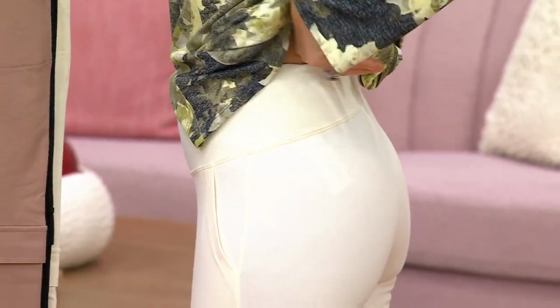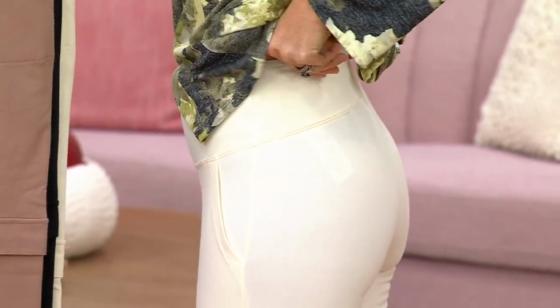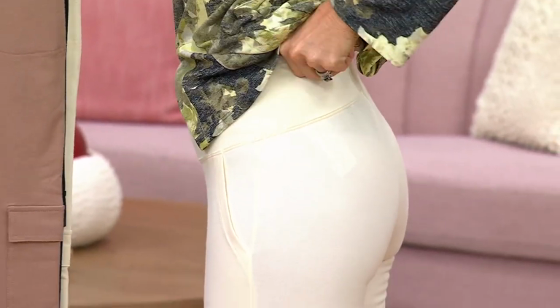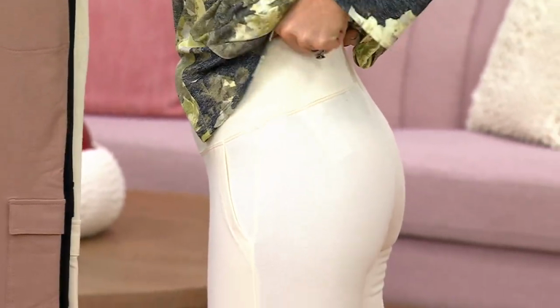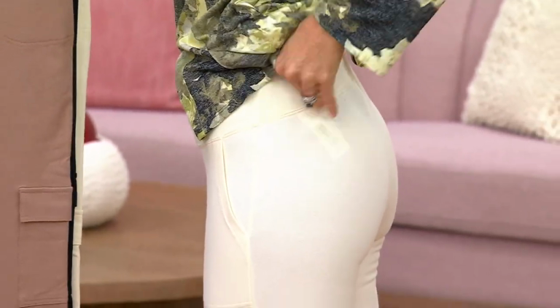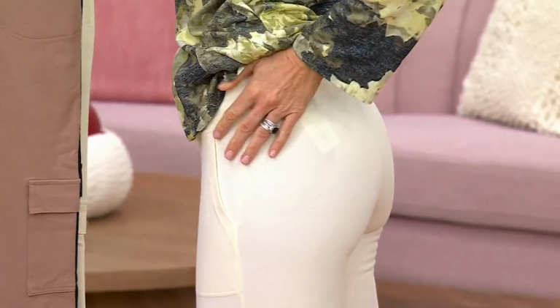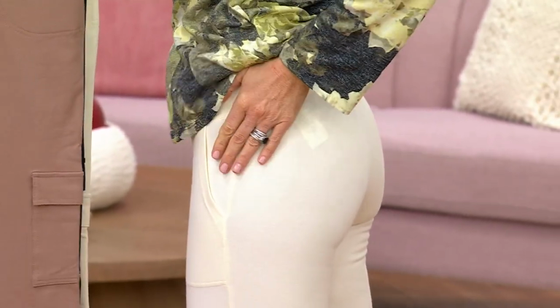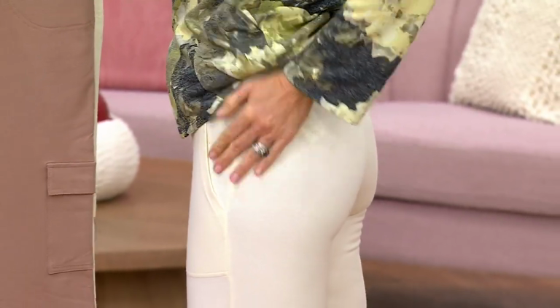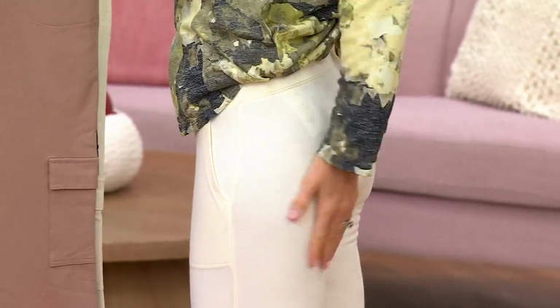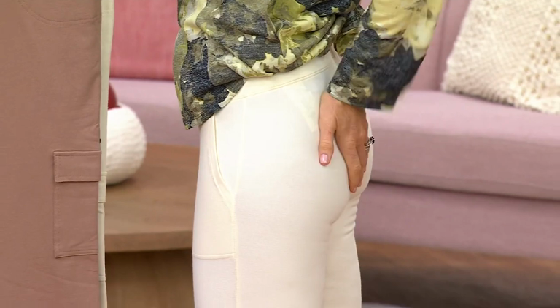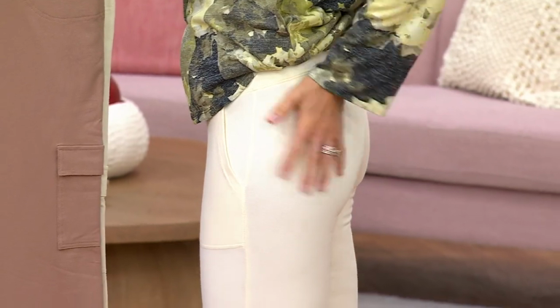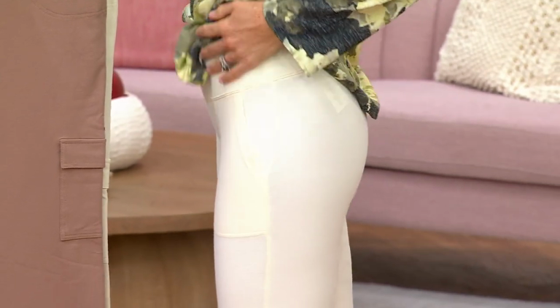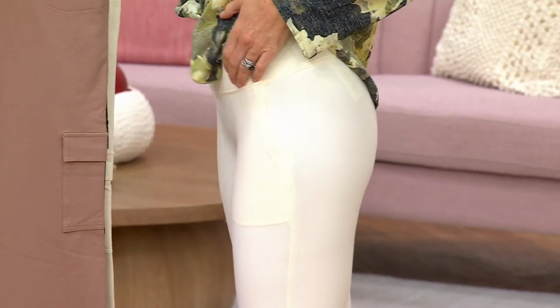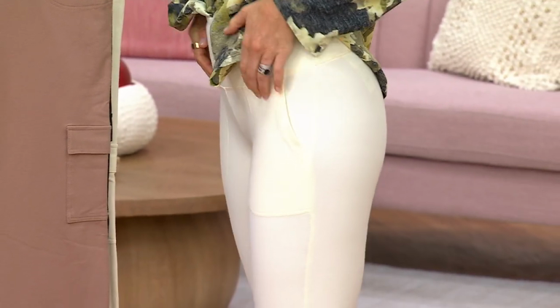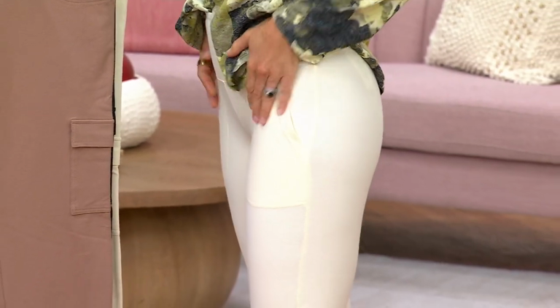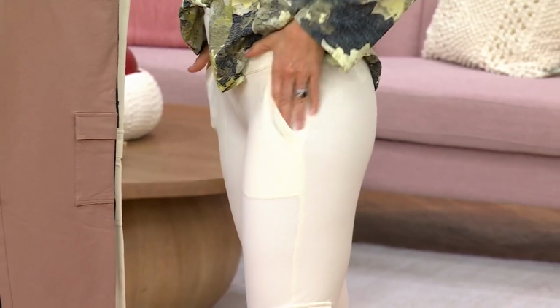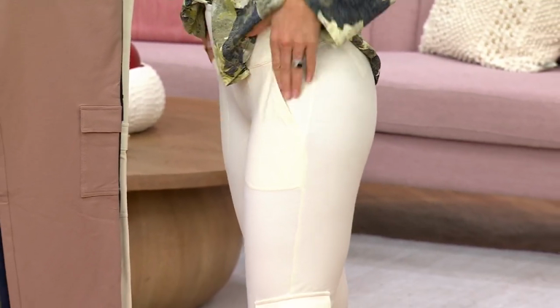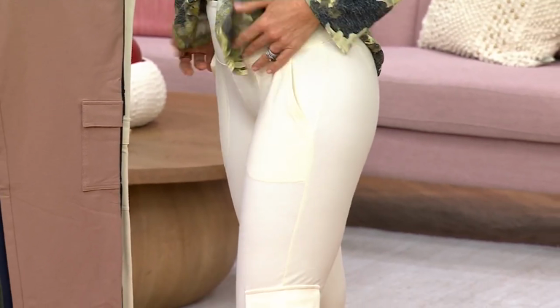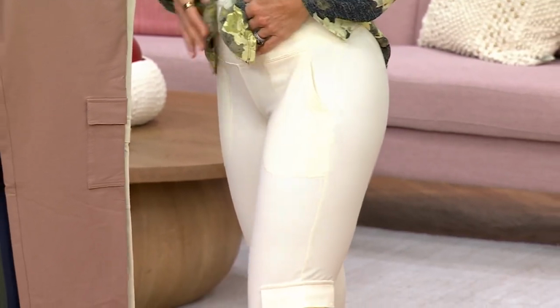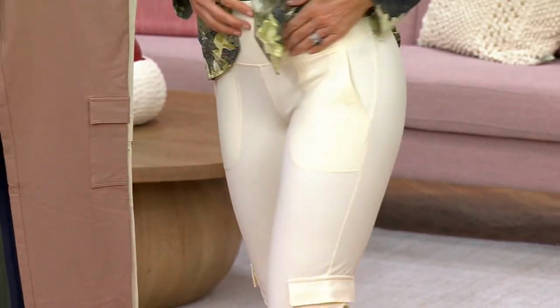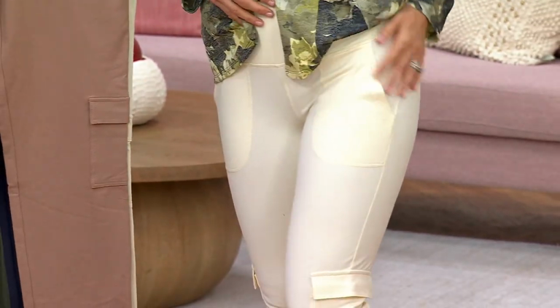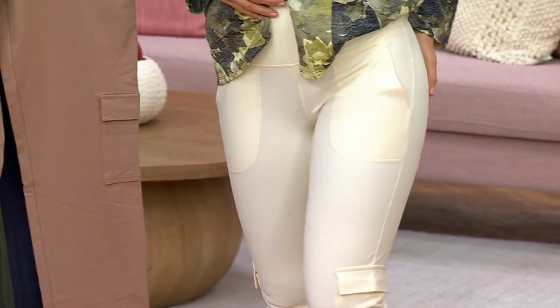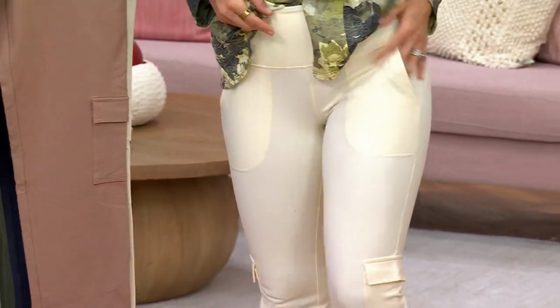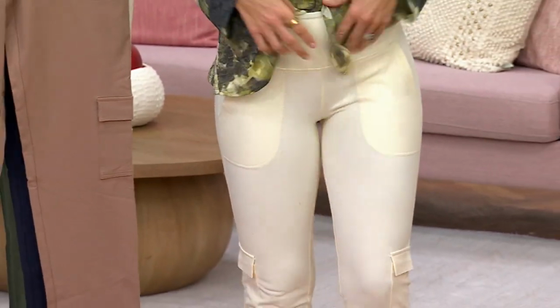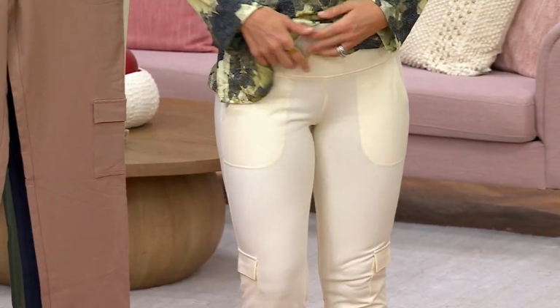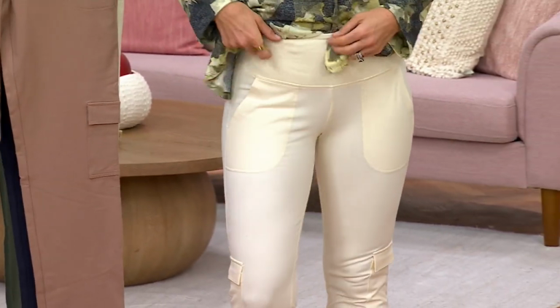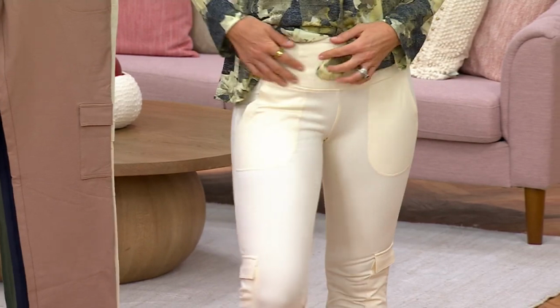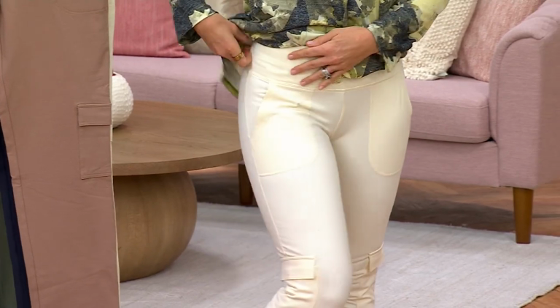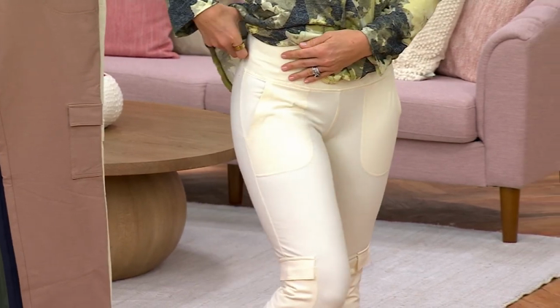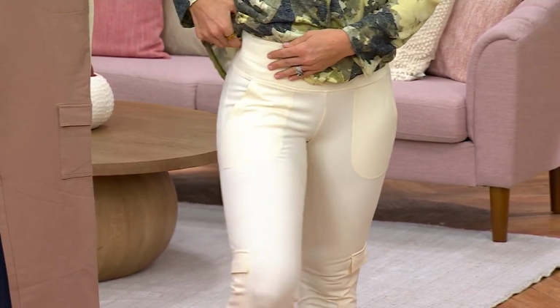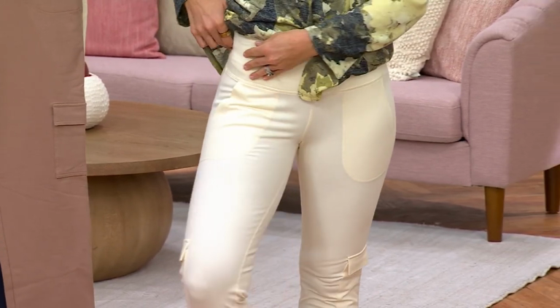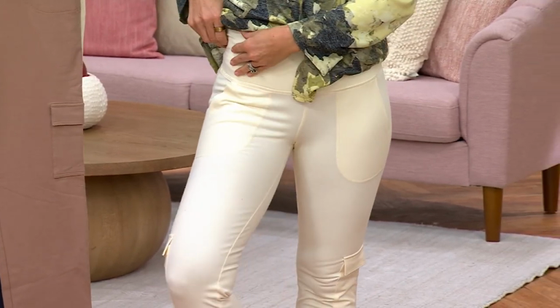I love that panel — it goes all the way around so nothing's spilling out over the back either. Of course it's Renee, so they're going to shape your backside and look great. Great pockets too.